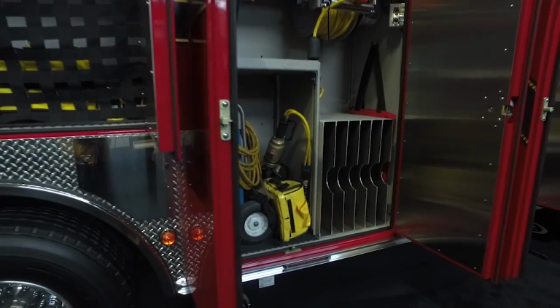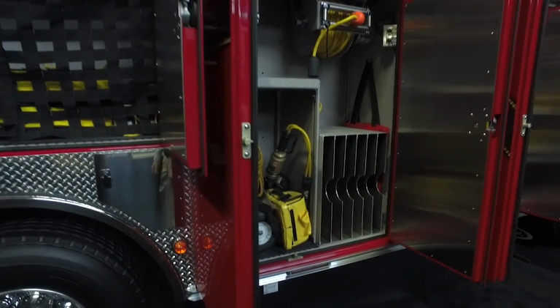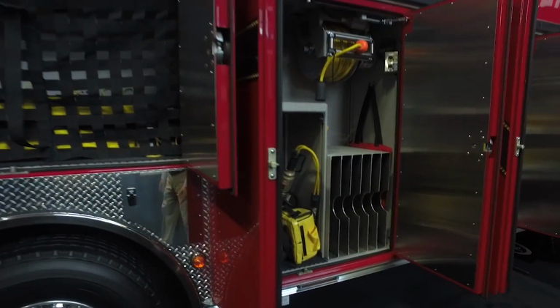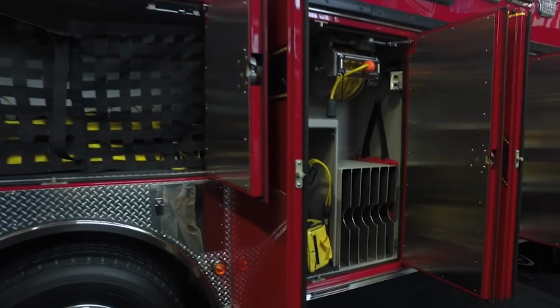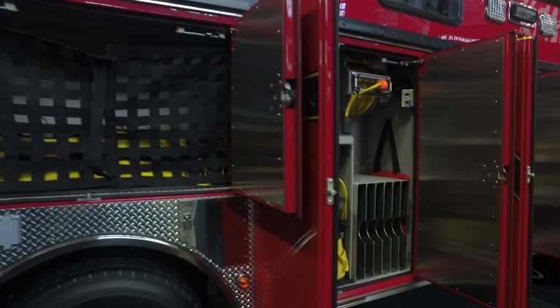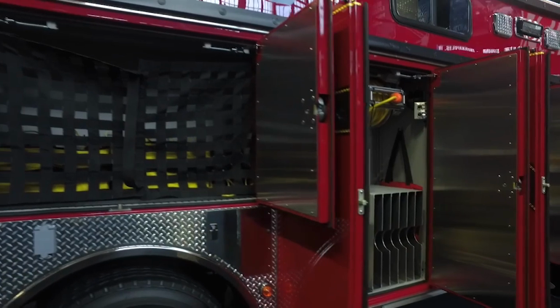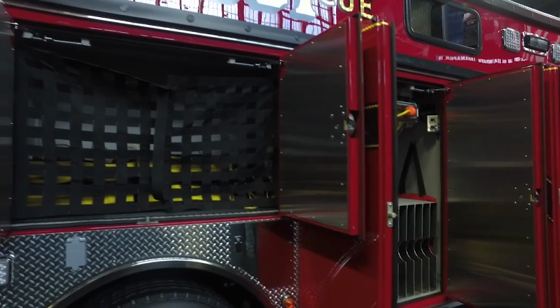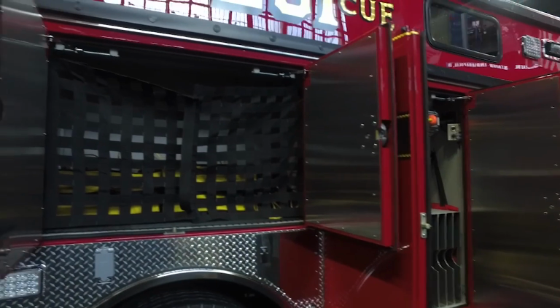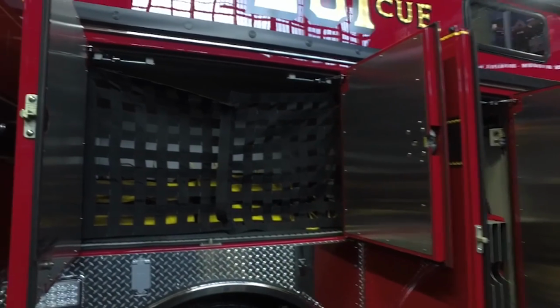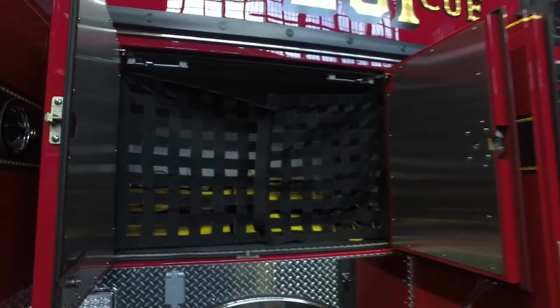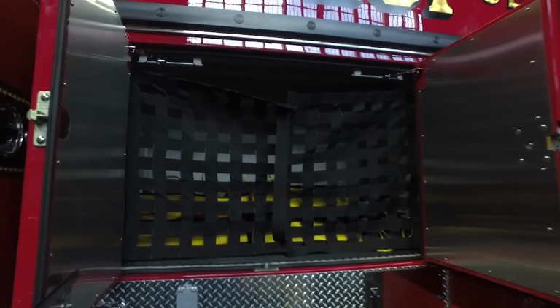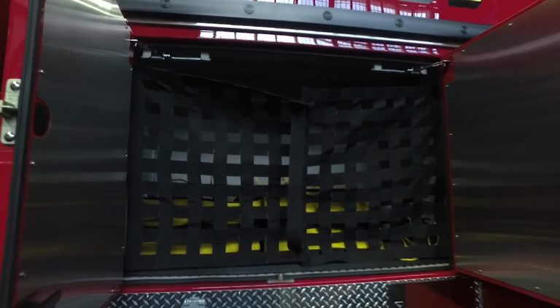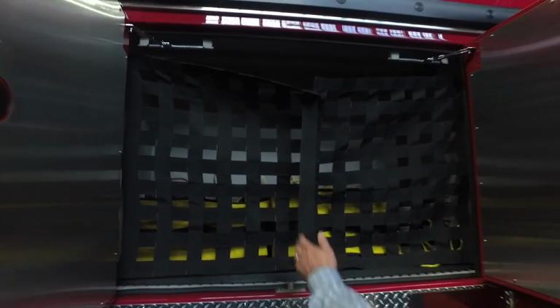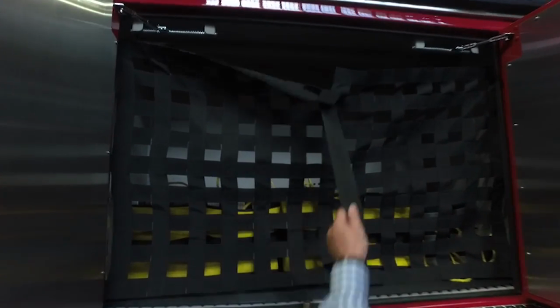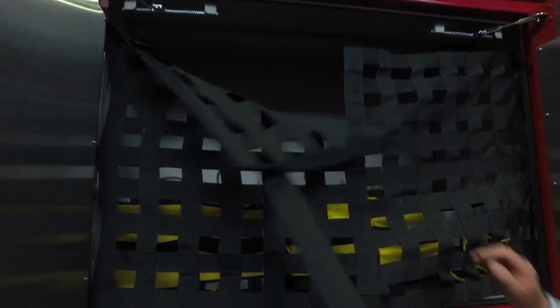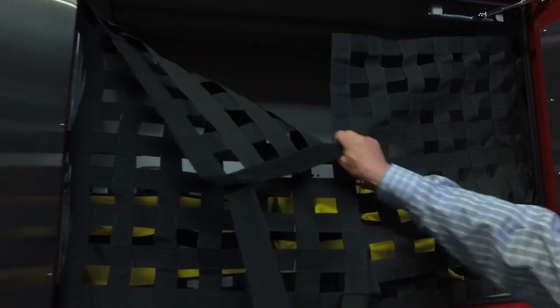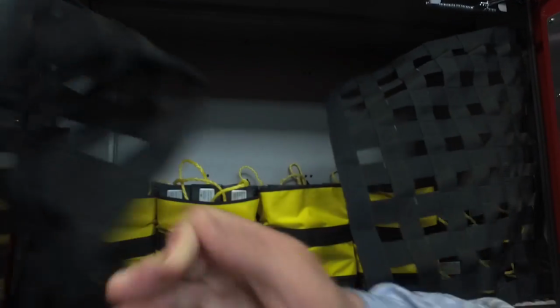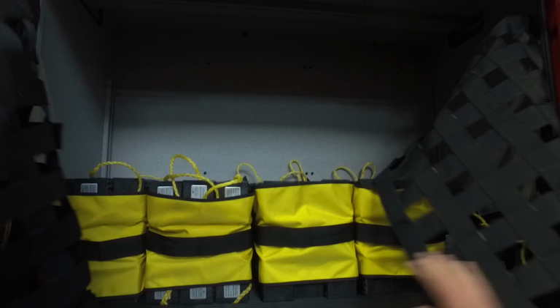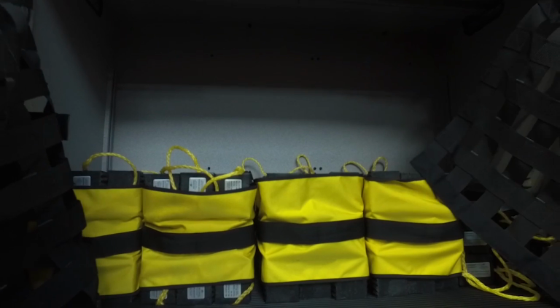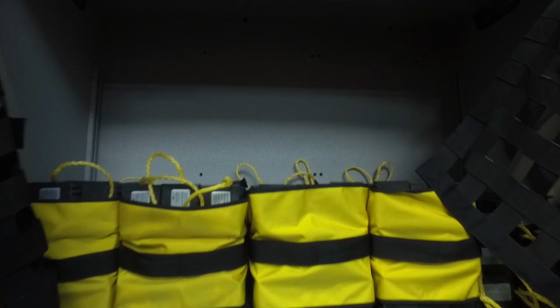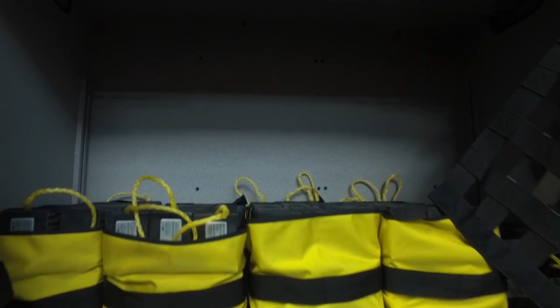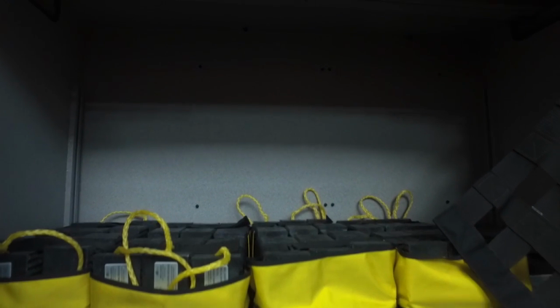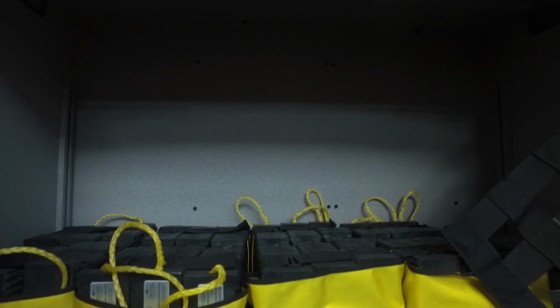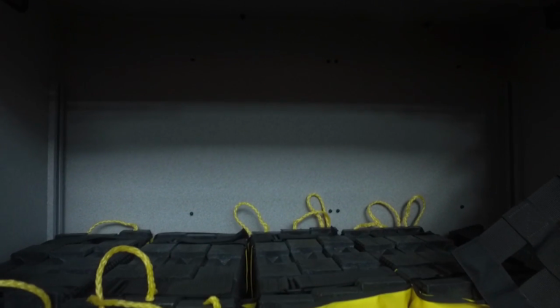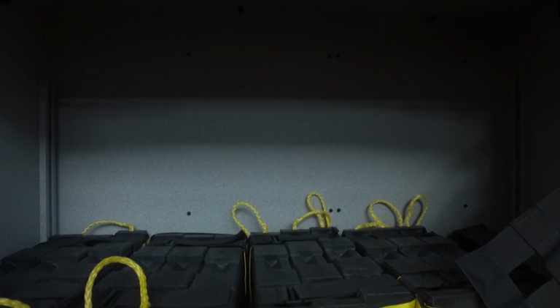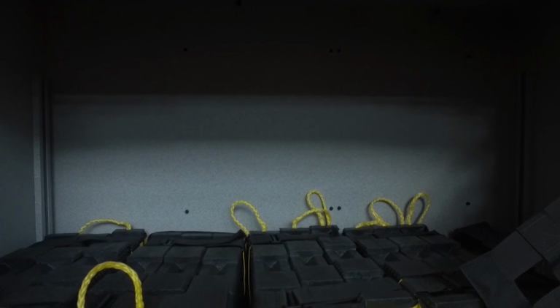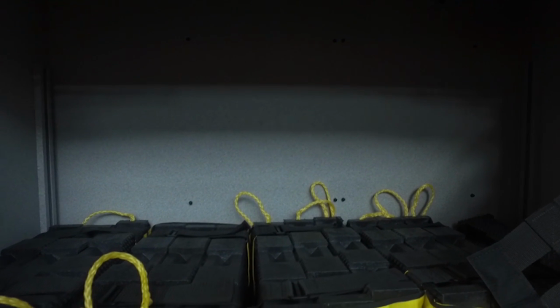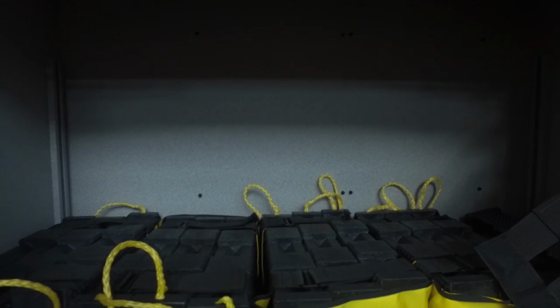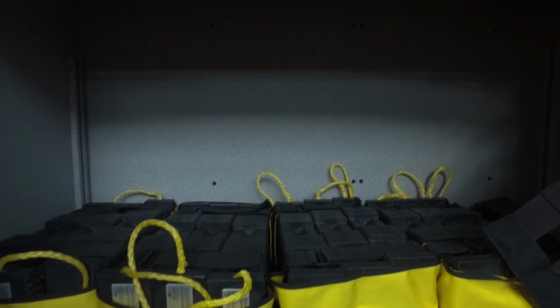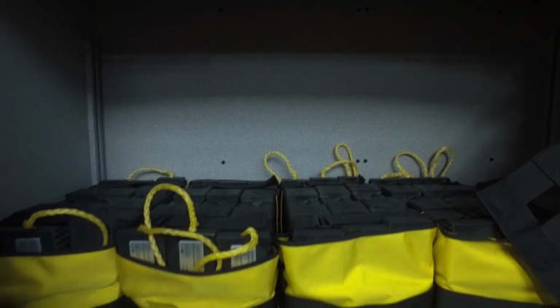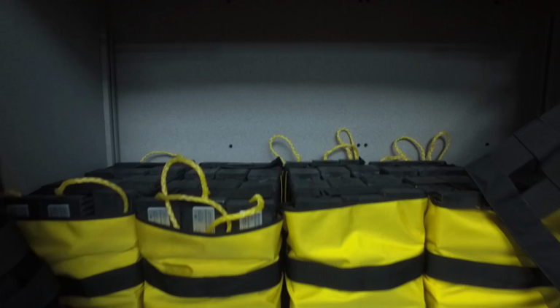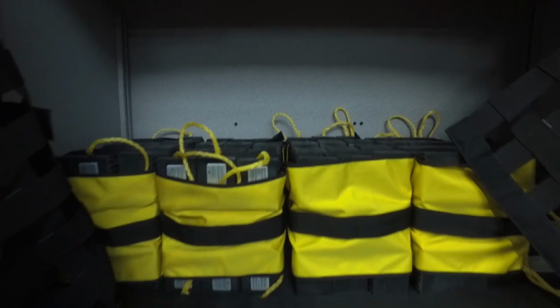The next compartment has a variety of cribbing. They carry cribbing with webbing that can be taken down, as well as cribbing already bundled up and ready to go. Additional cribbing will be added to the truck when it goes into service.